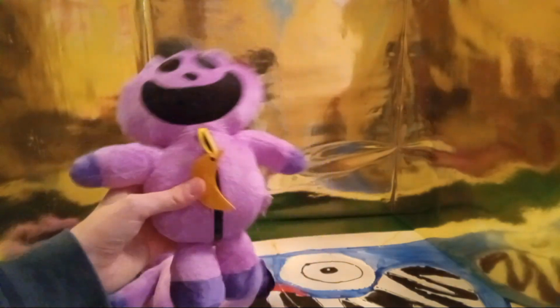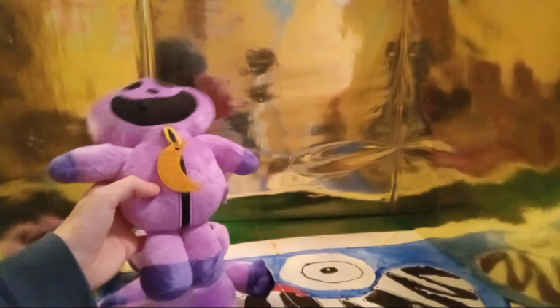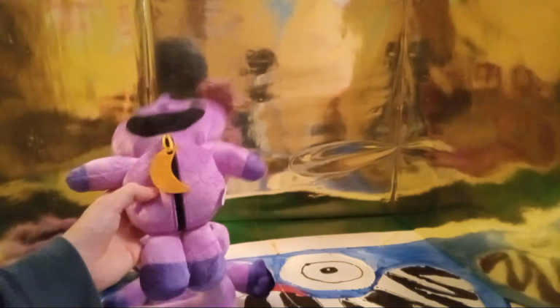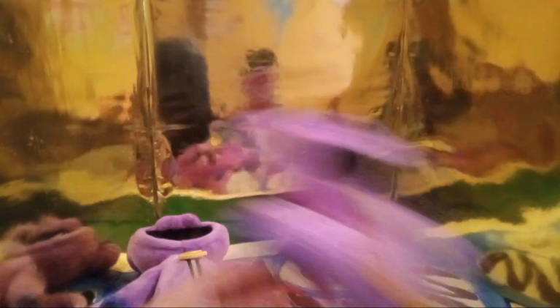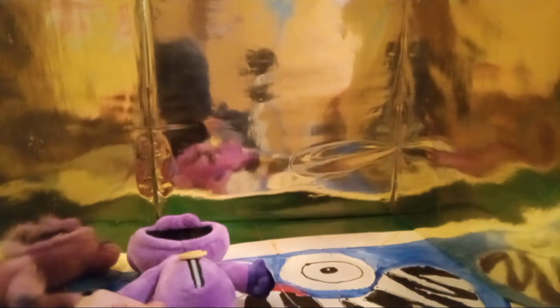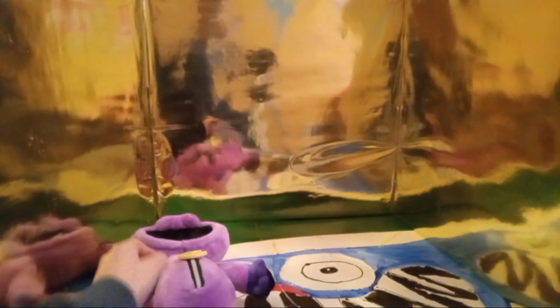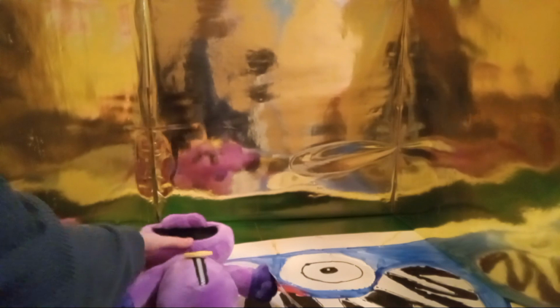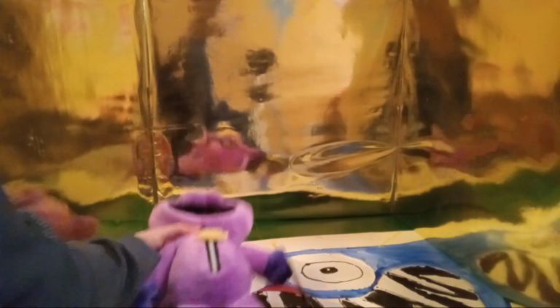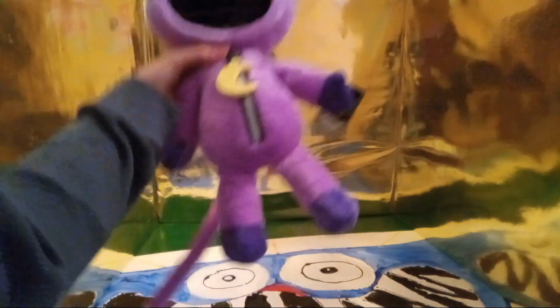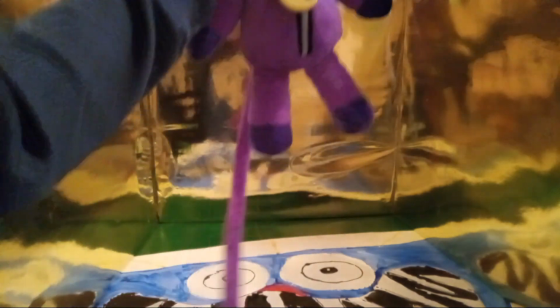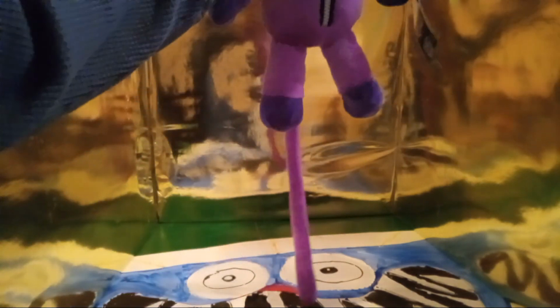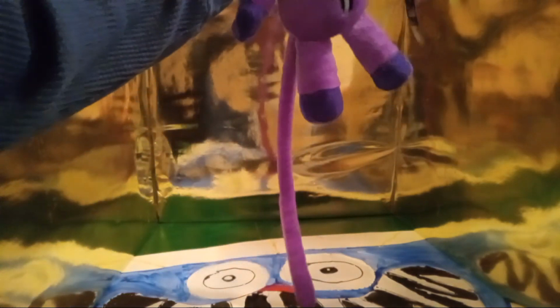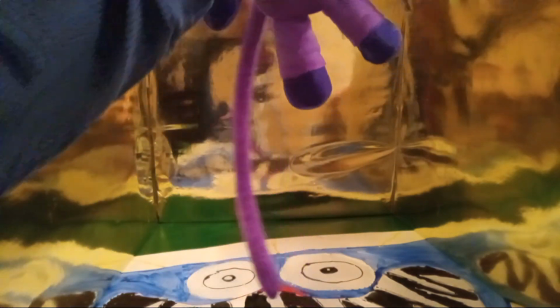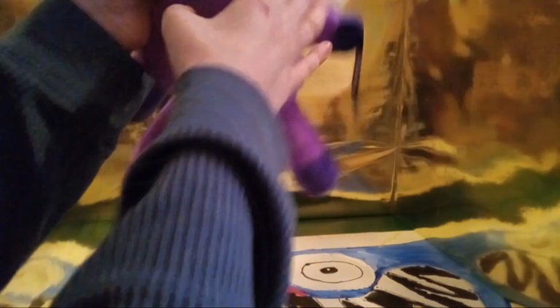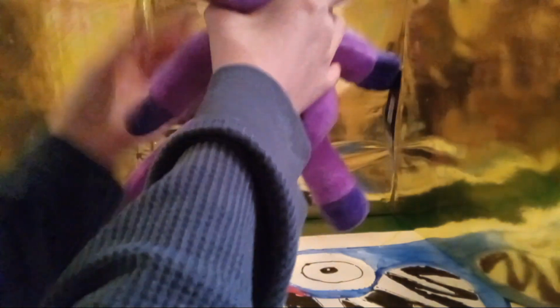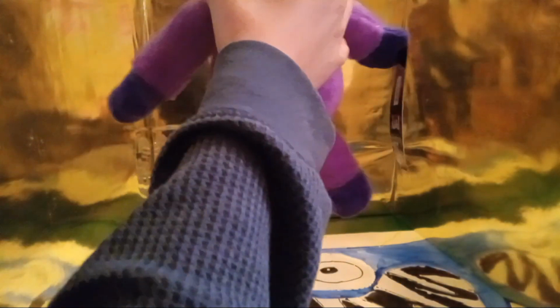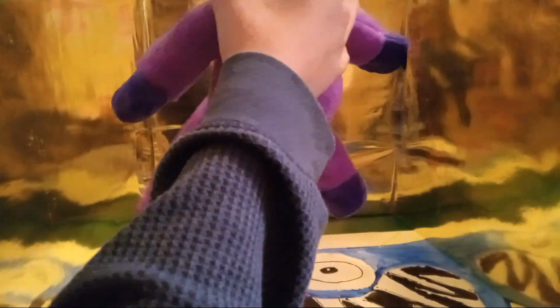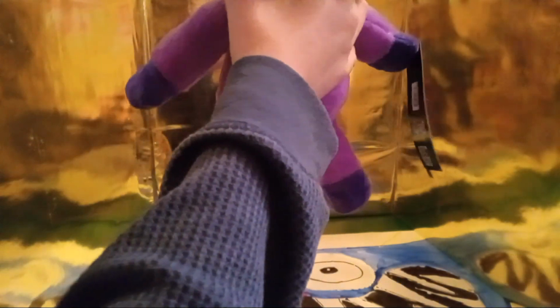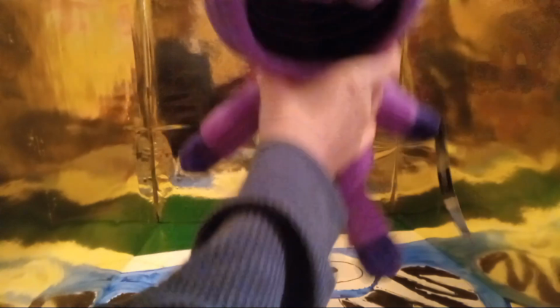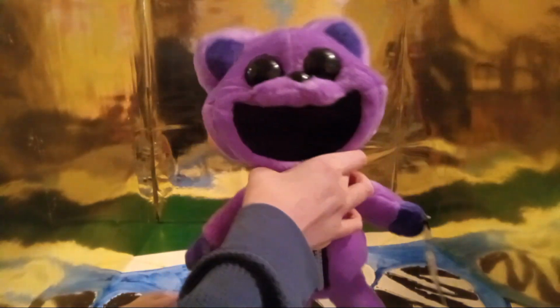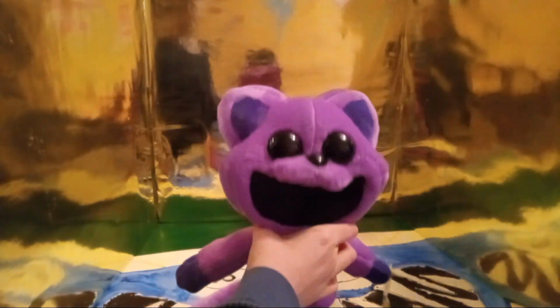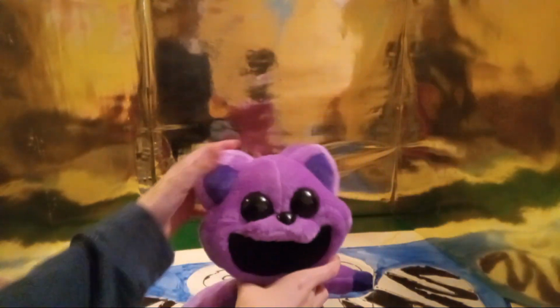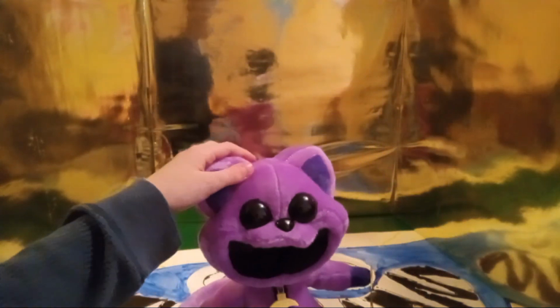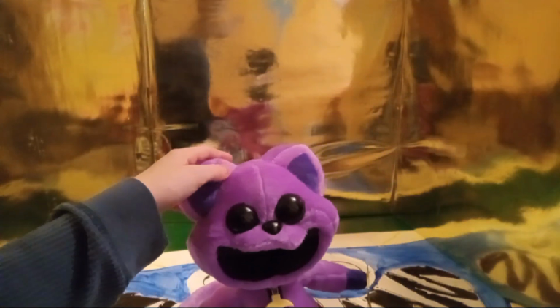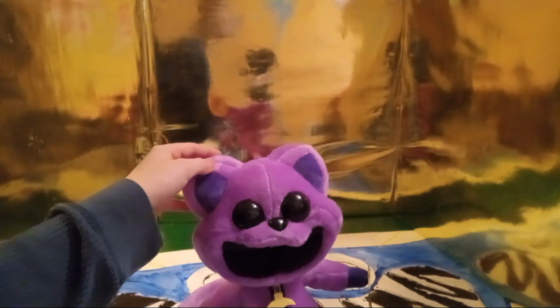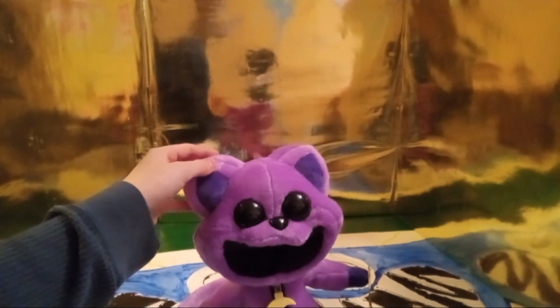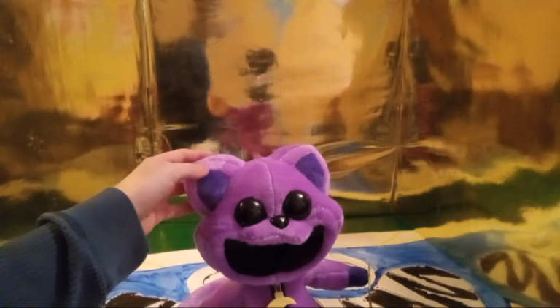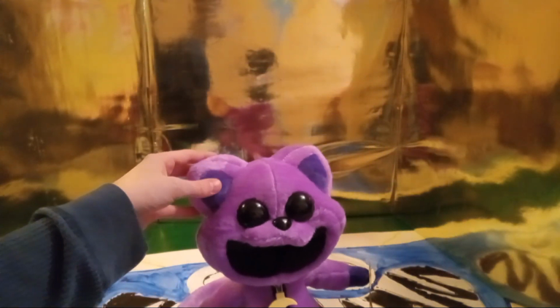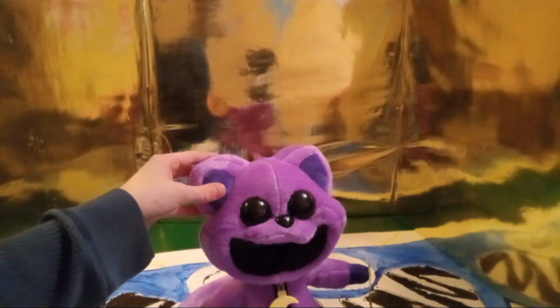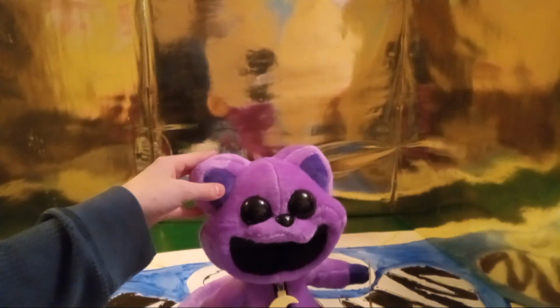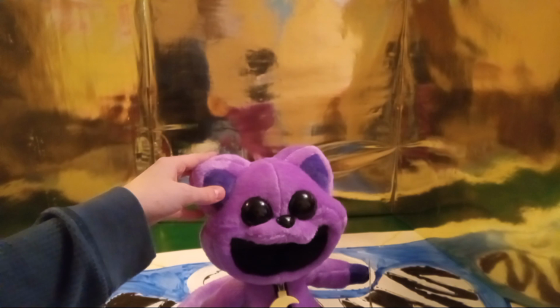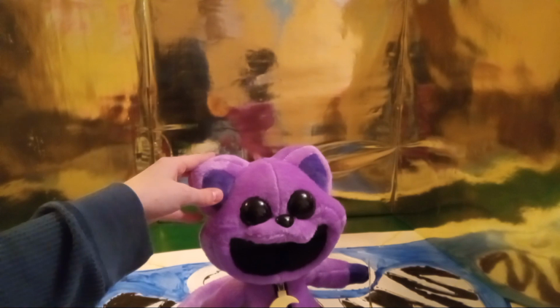That is the official CatNap plushie review. I hope you guys enjoyed this very special review video today. Make sure to like and subscribe to my channel, and I'll see you guys in the next video.